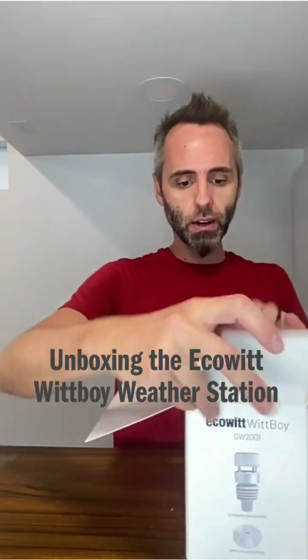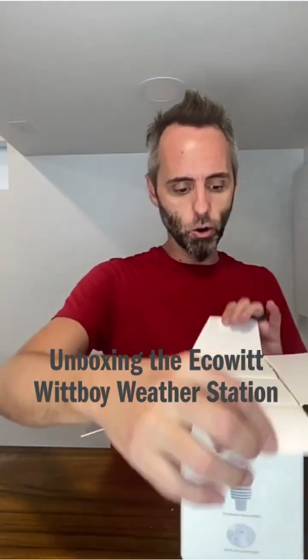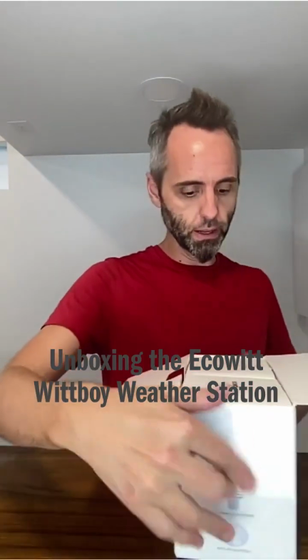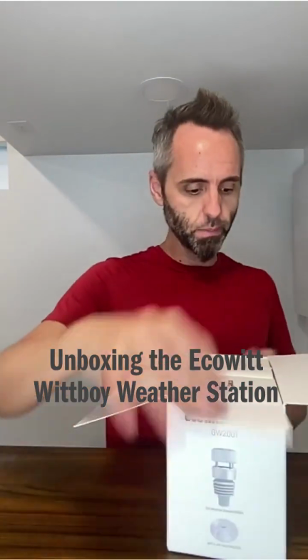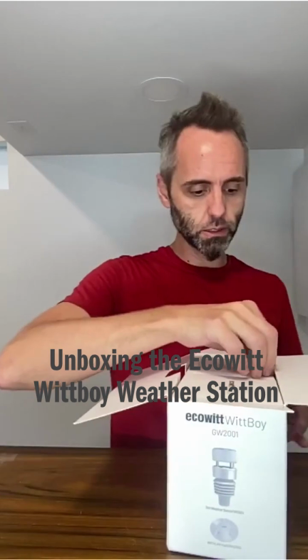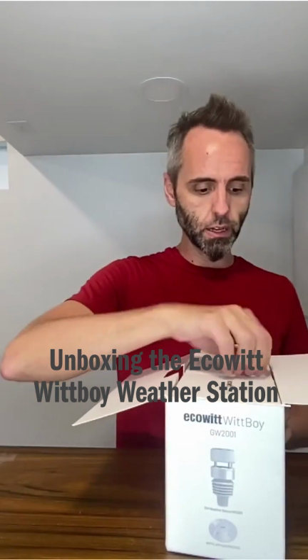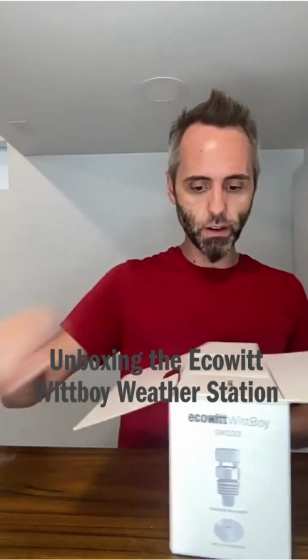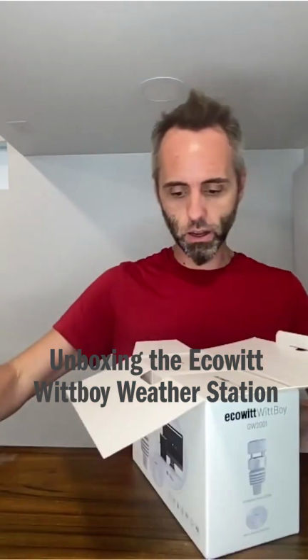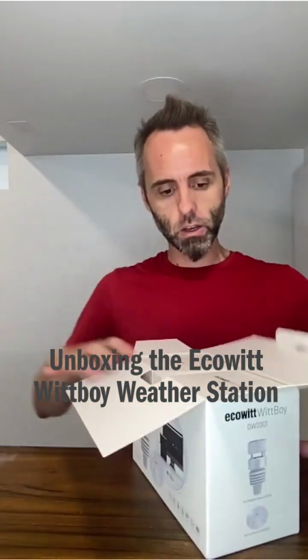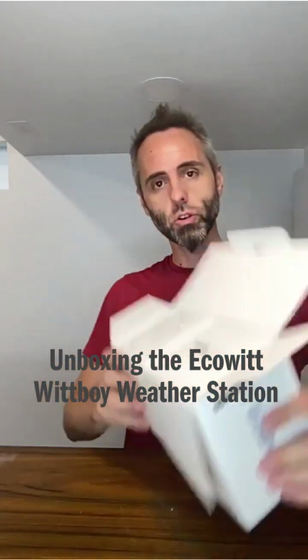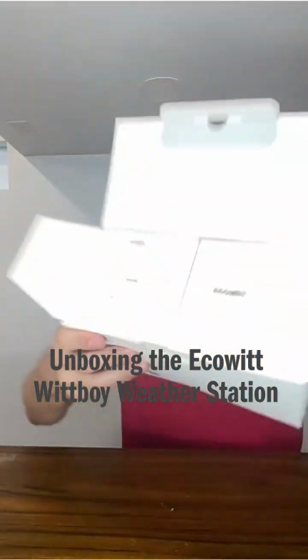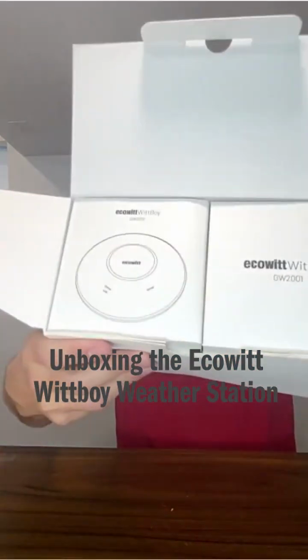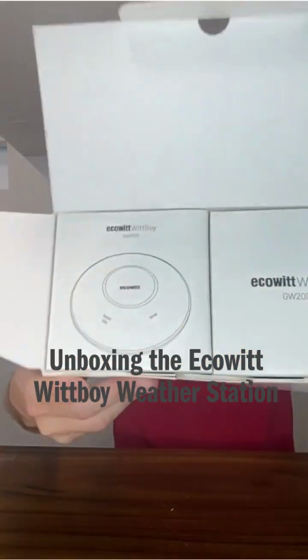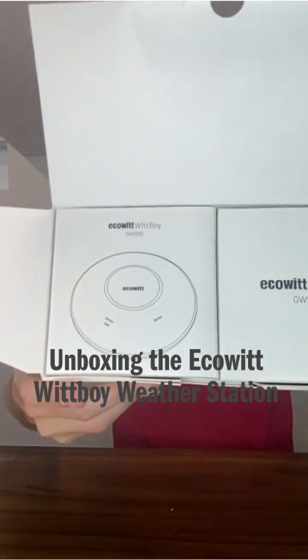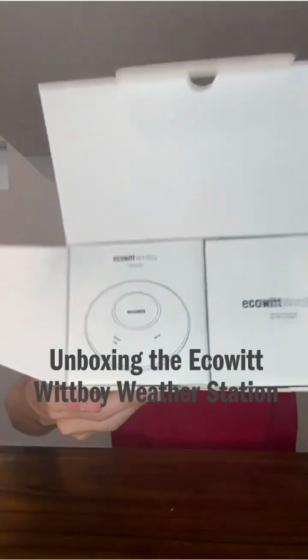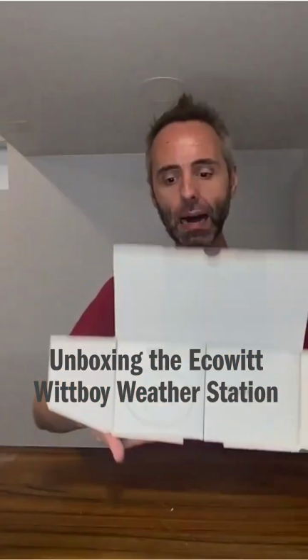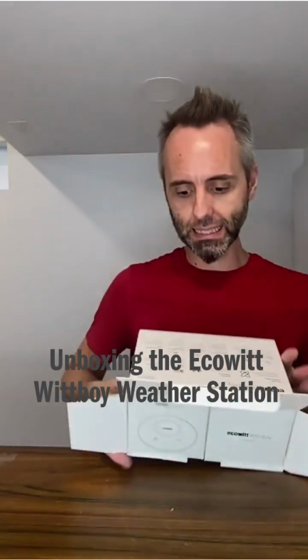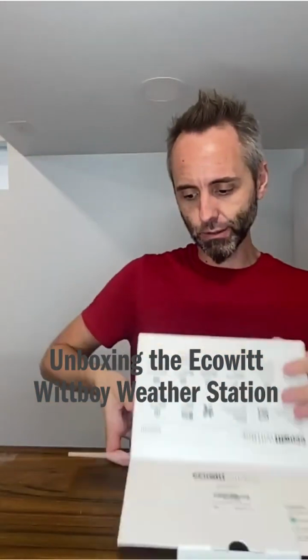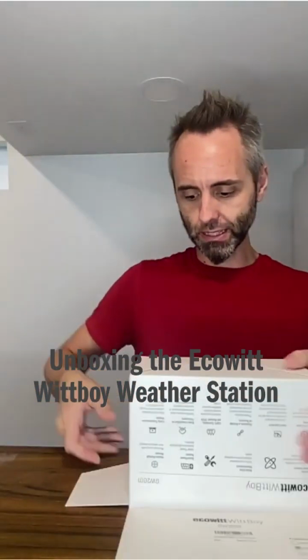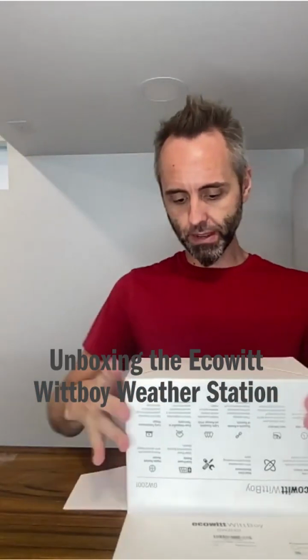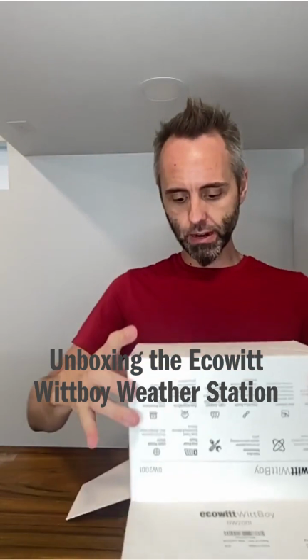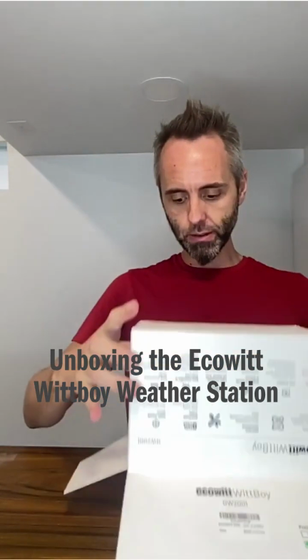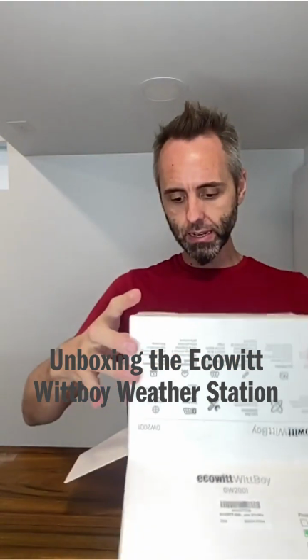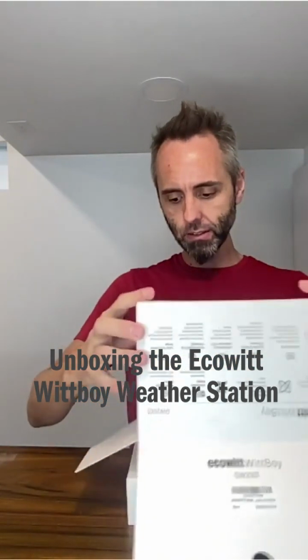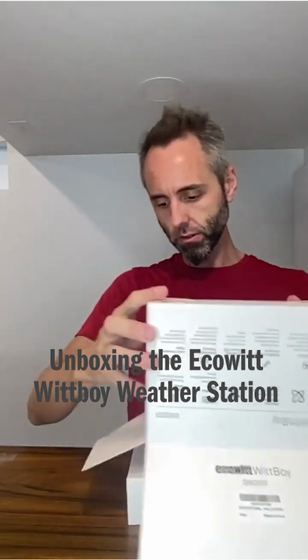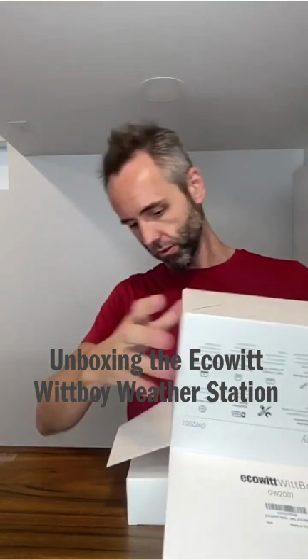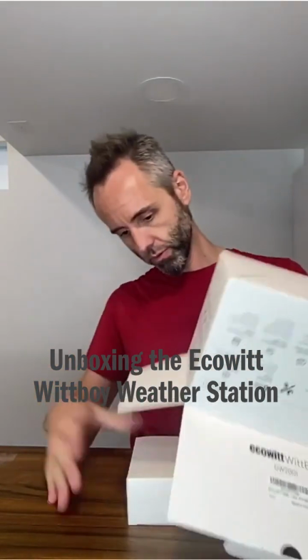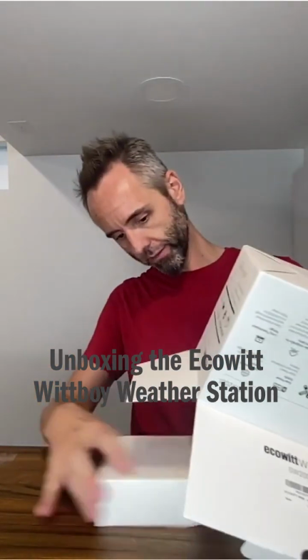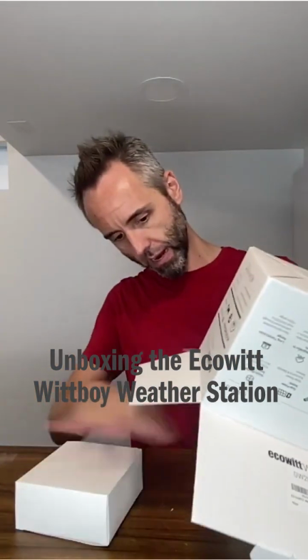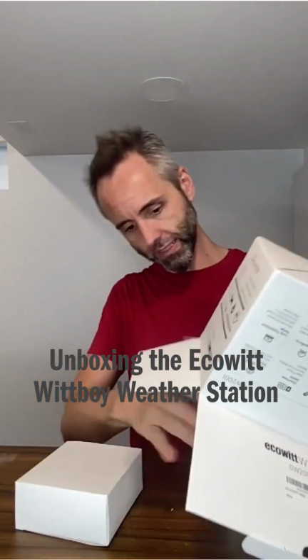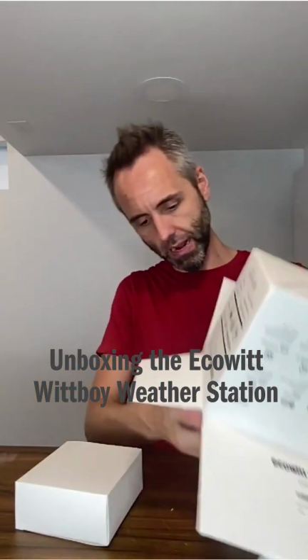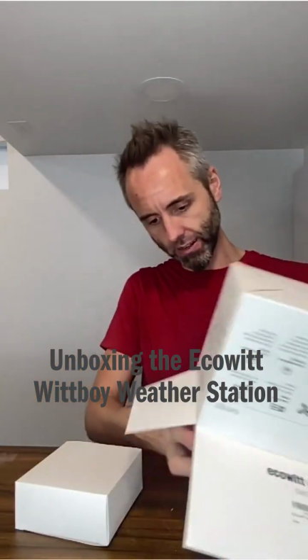Alright, opening it up. Looks like you have some boxes in a box — got a box in a box. Just gonna dump that right on upside down. We got a few boxes in a box. Hang on.